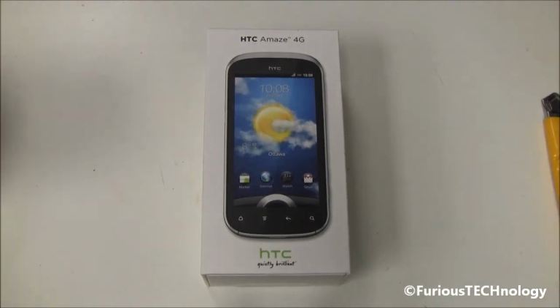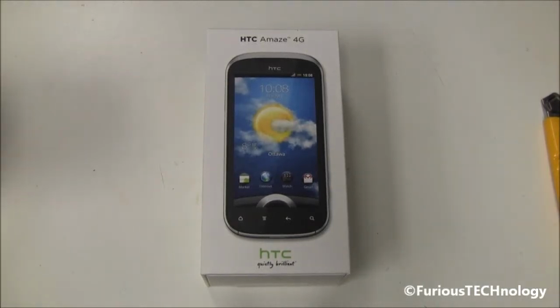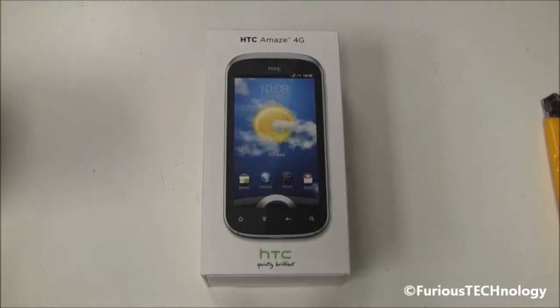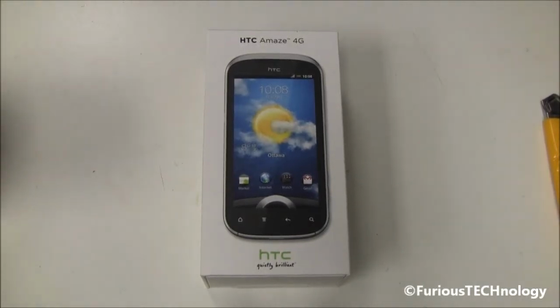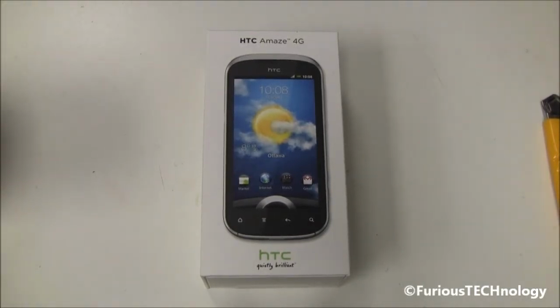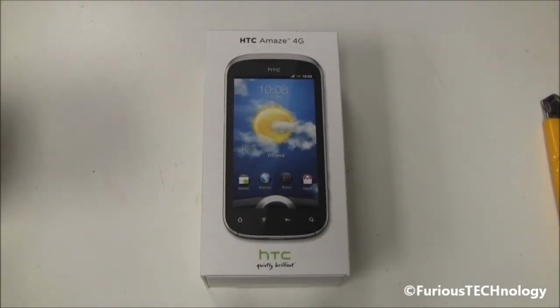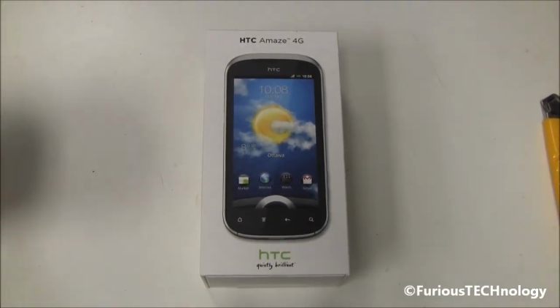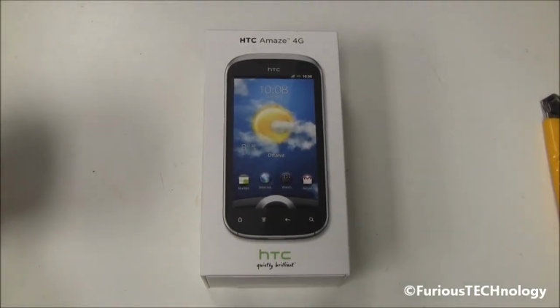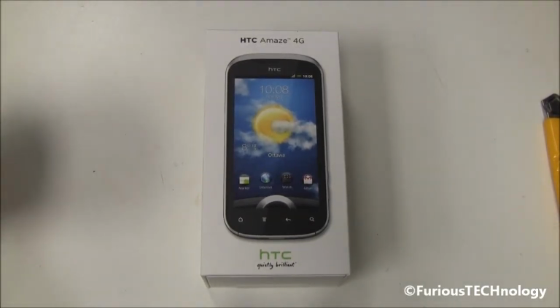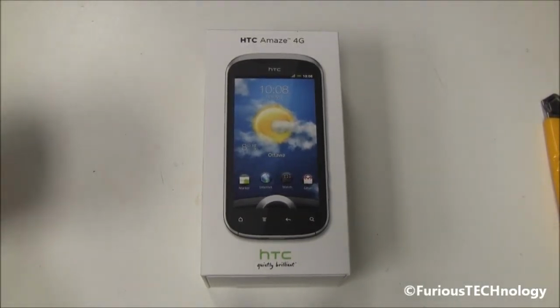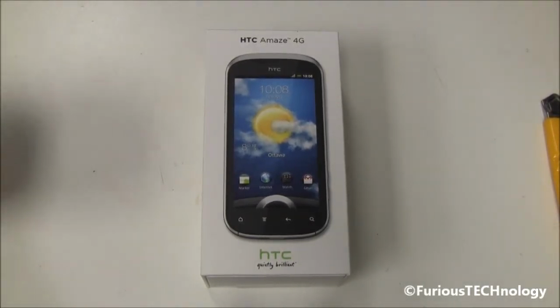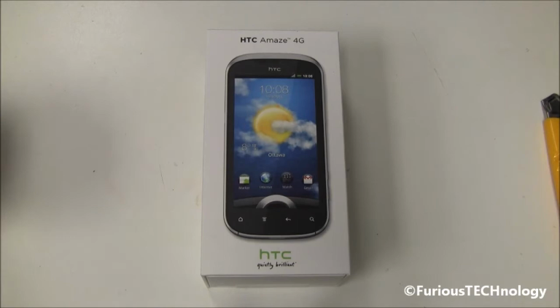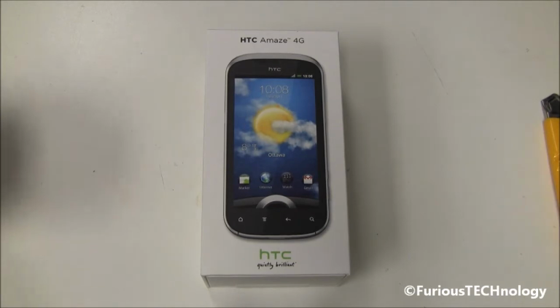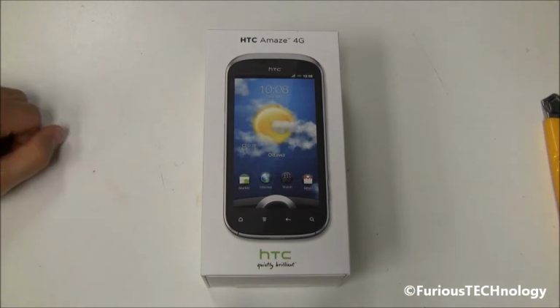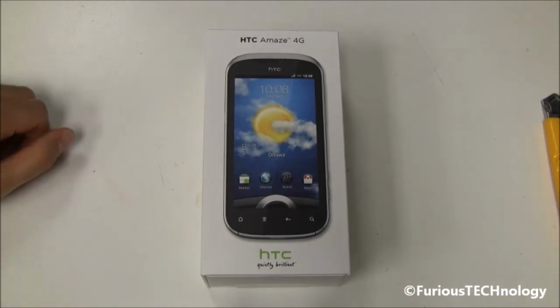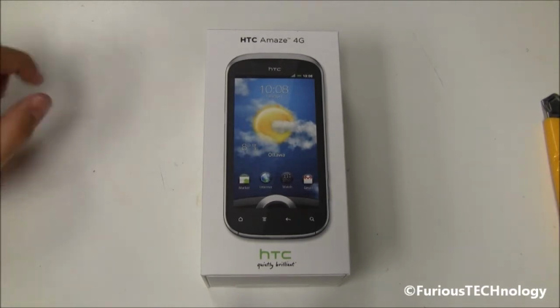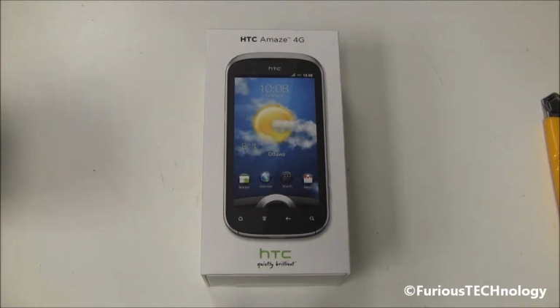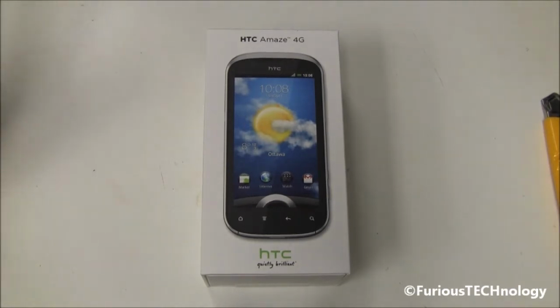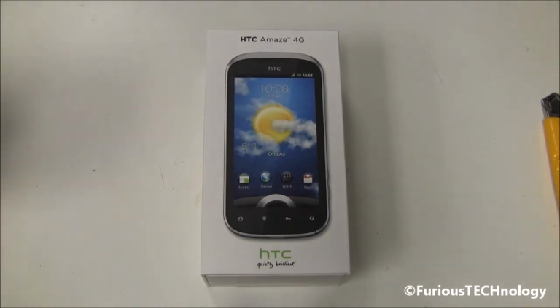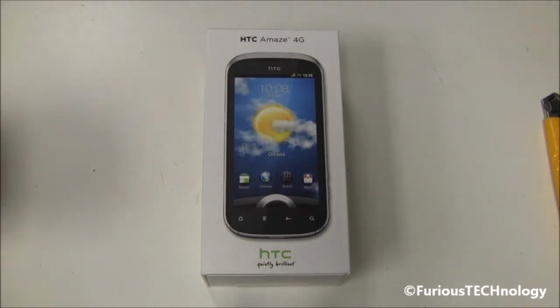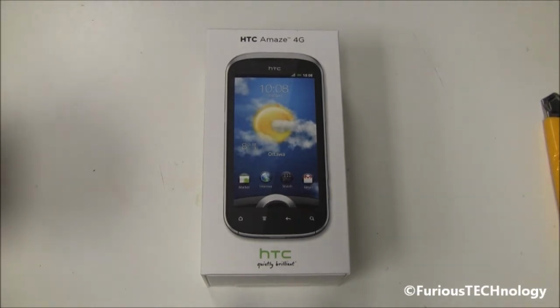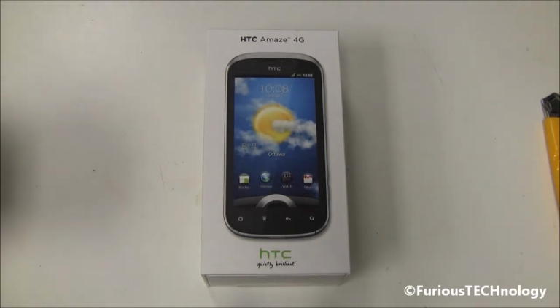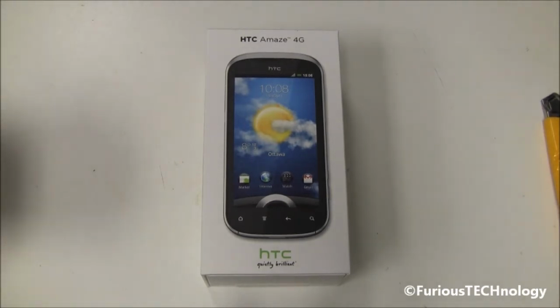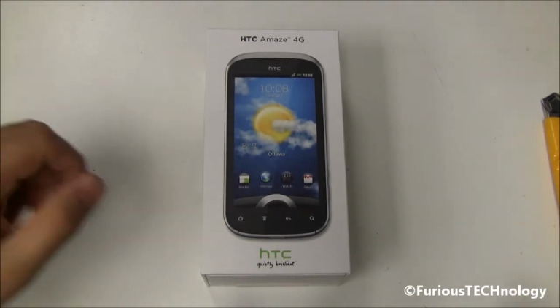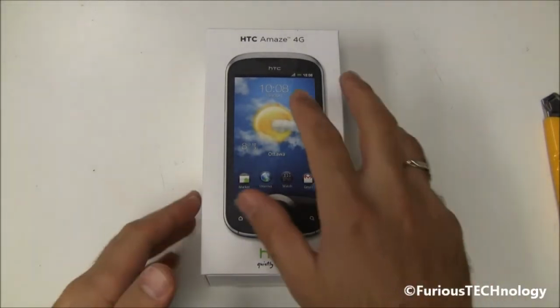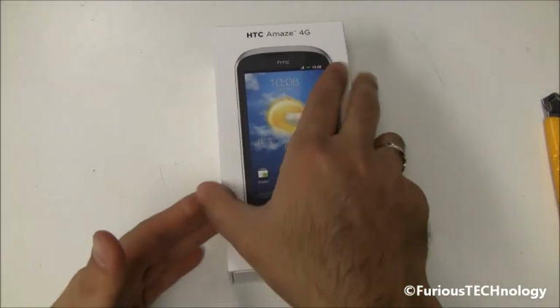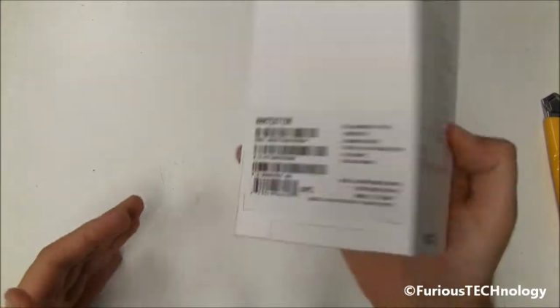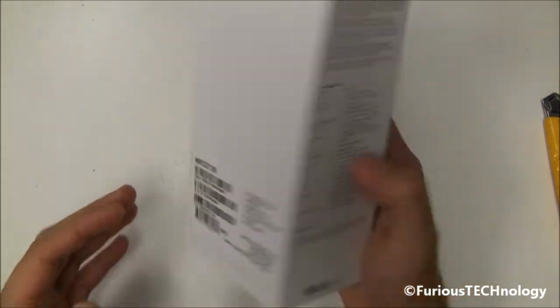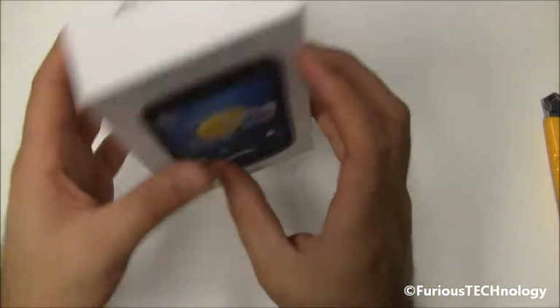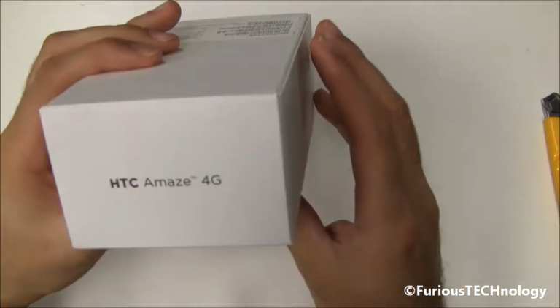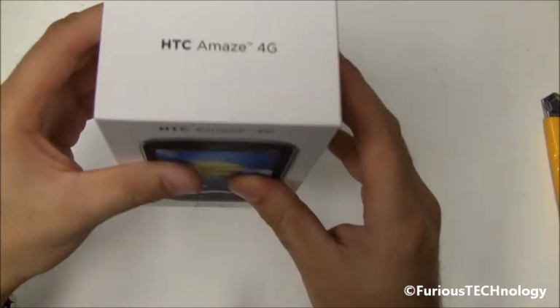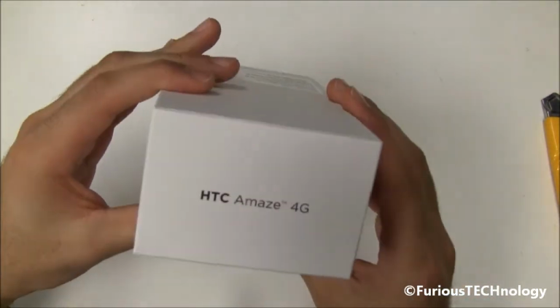Hey everyone, Fierce Technology here. This is the brand new HTC Amaze 4G — a brand new Android phone with a dual-core processor. It's a really nice phone. I'm going to do an unboxing video on this phone right now.